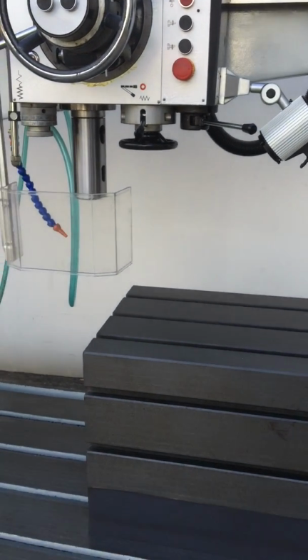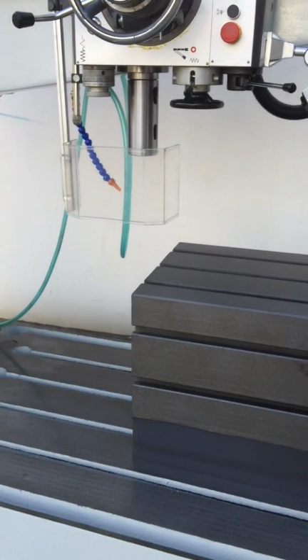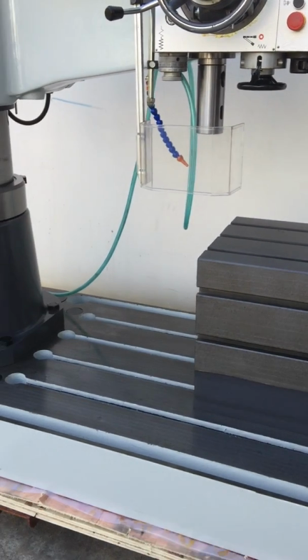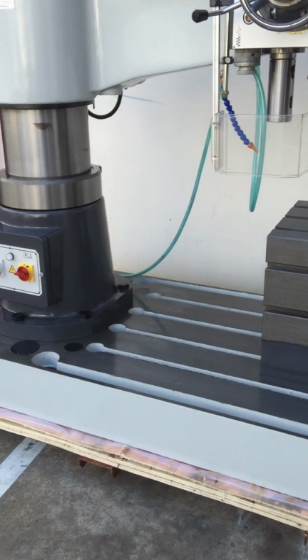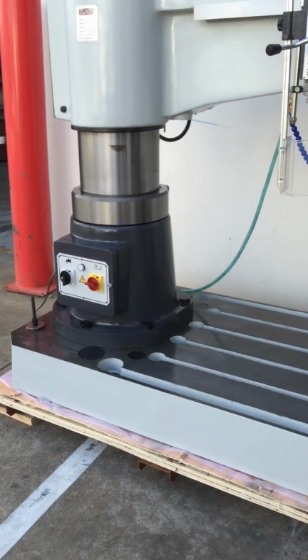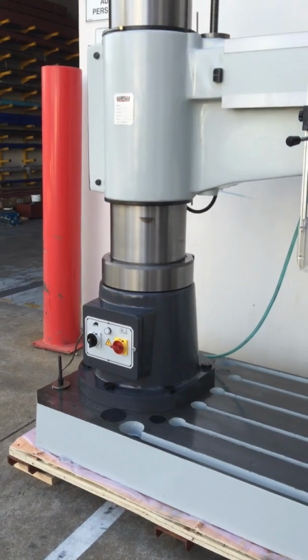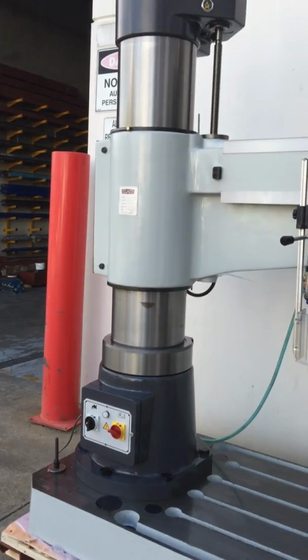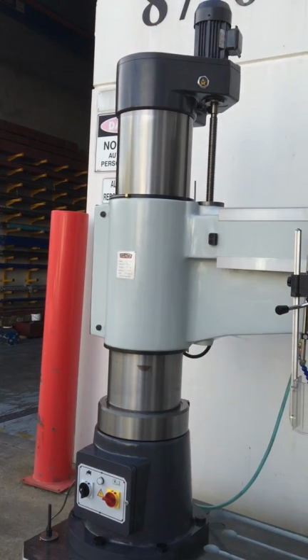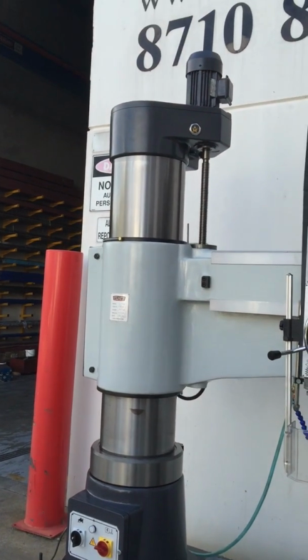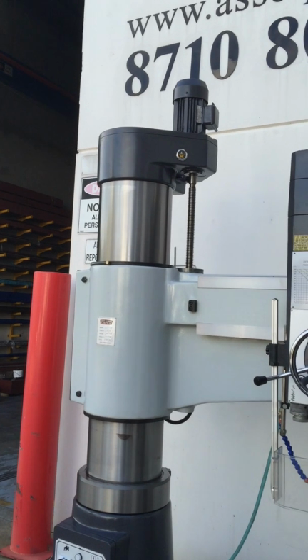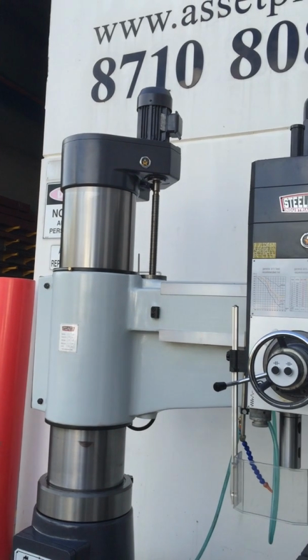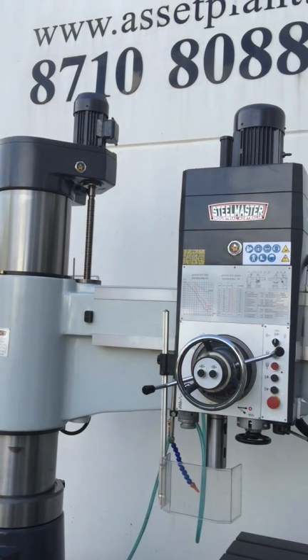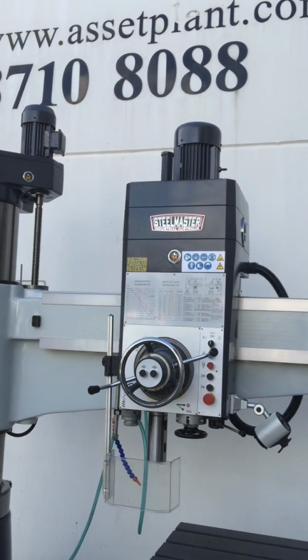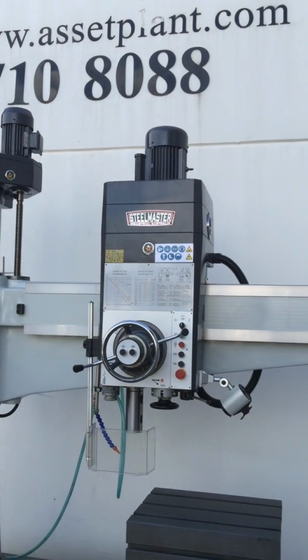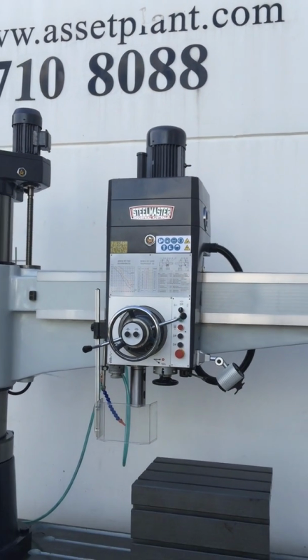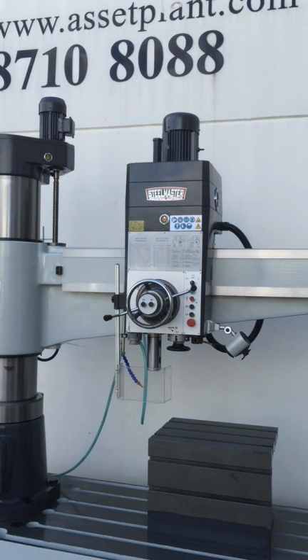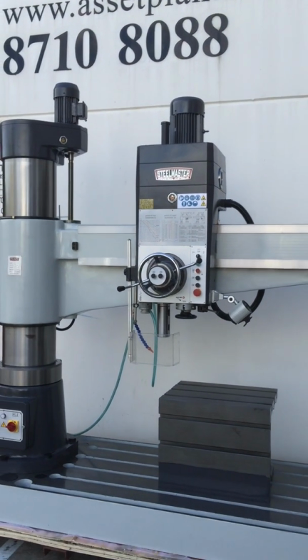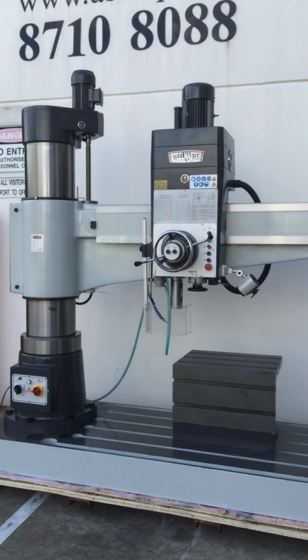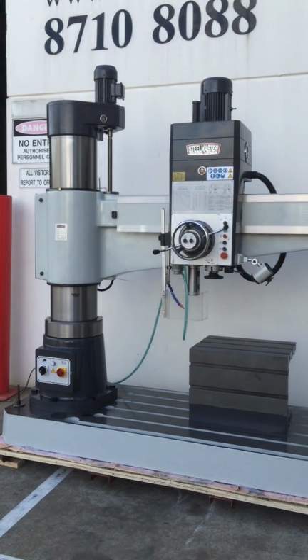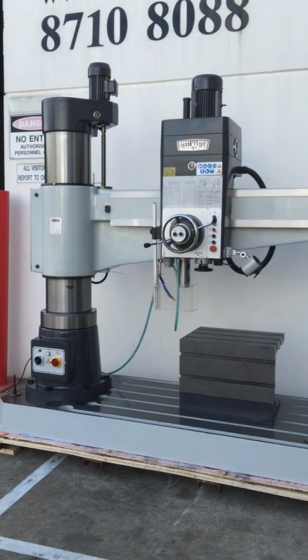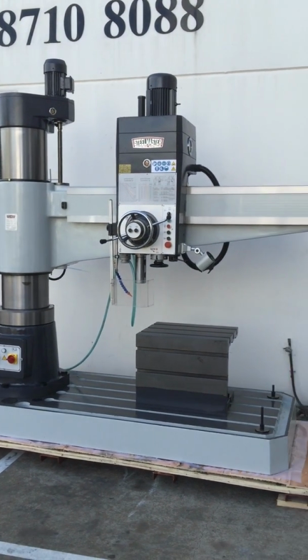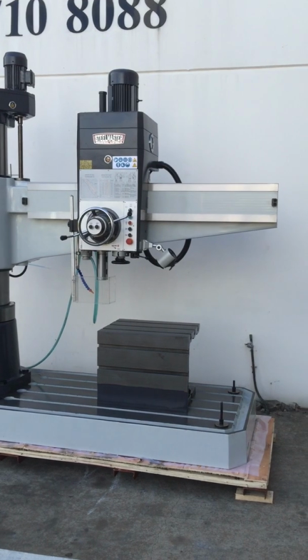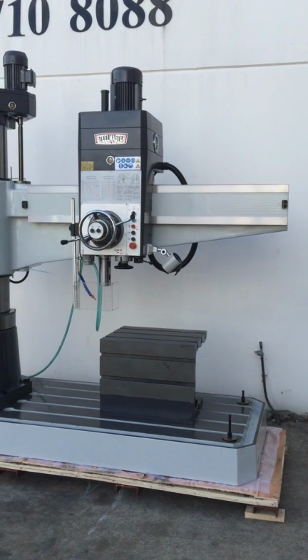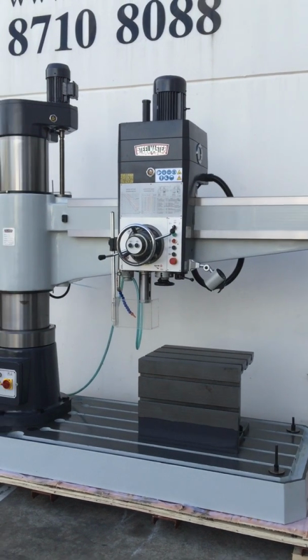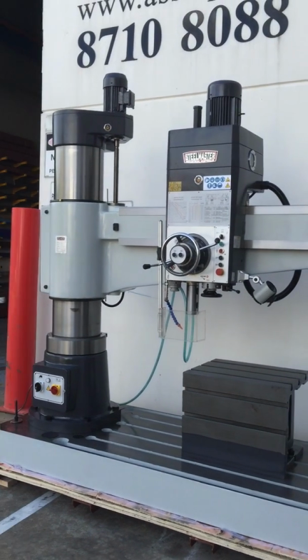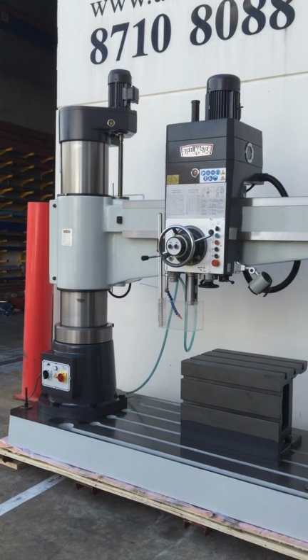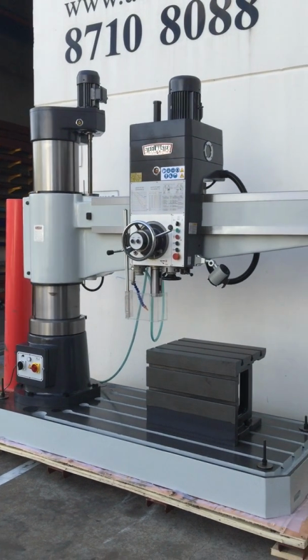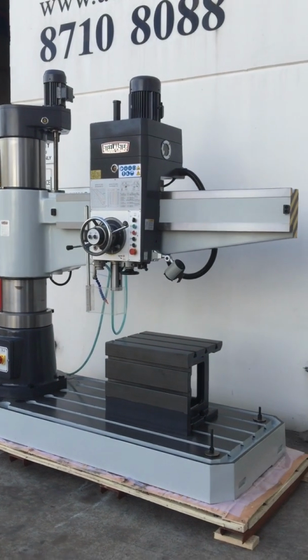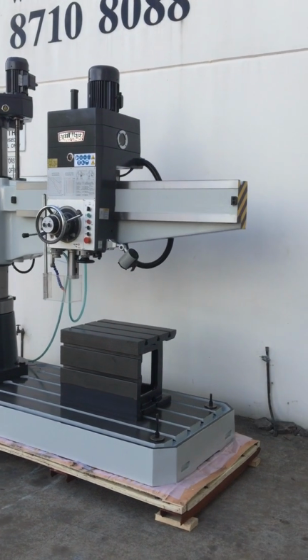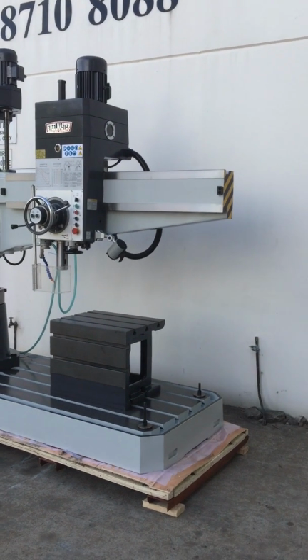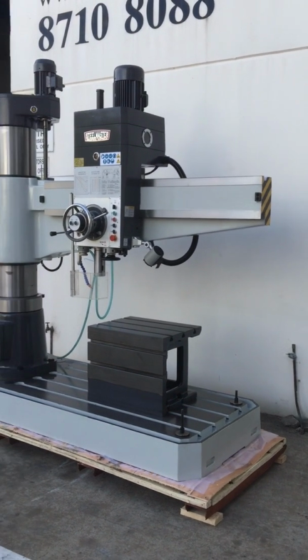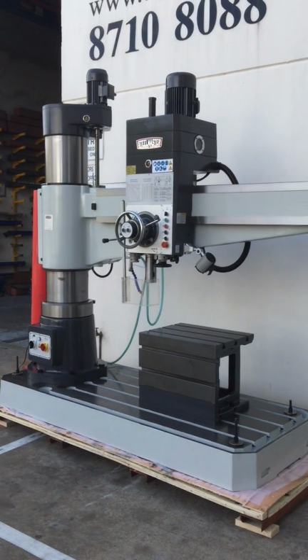Heavy-duty build, cast frame as you can see — this is no toy. This is a serious piece of machine for your engineering workshop and a must for all workshops requiring drilling applications.